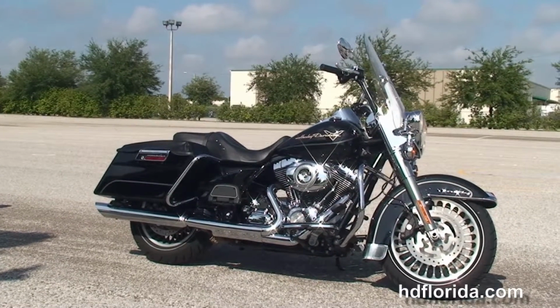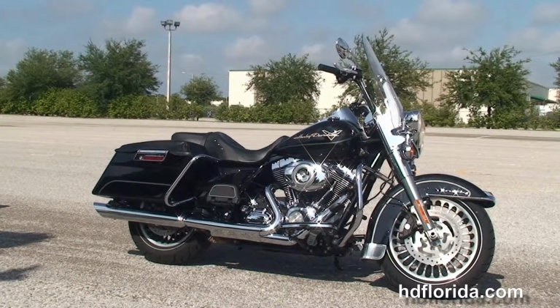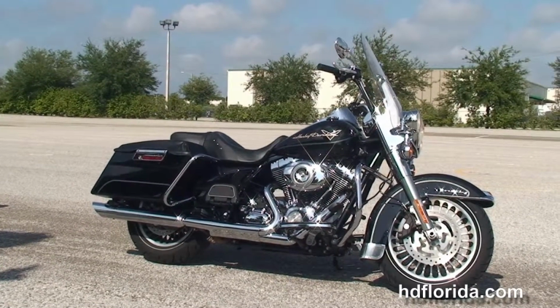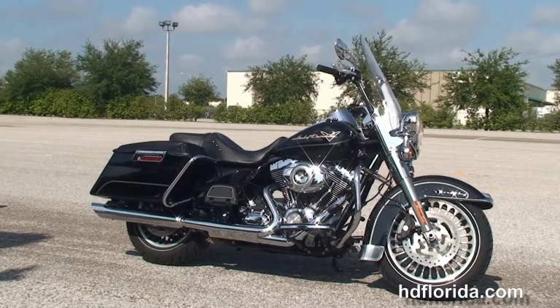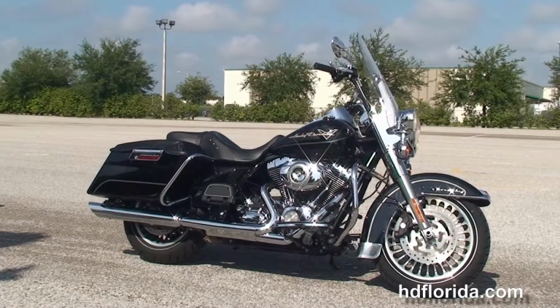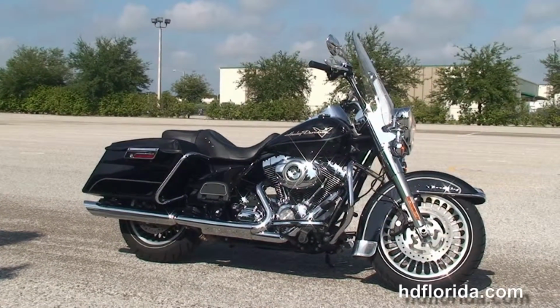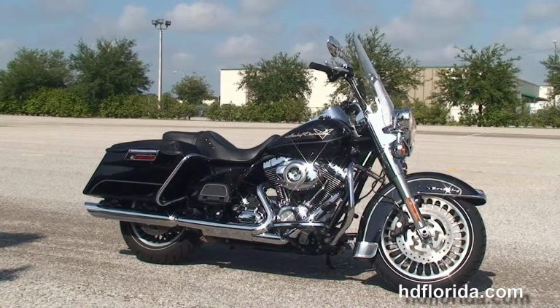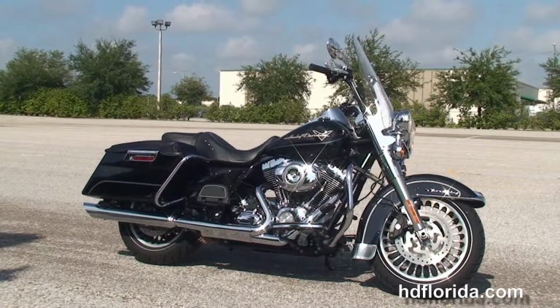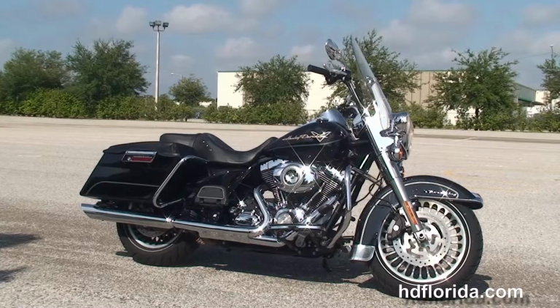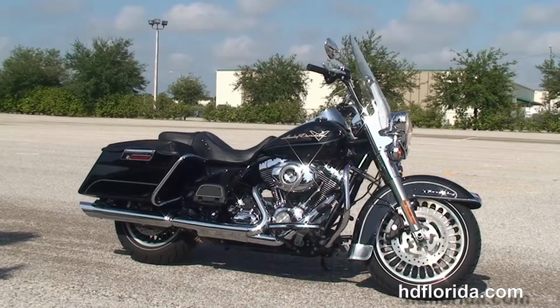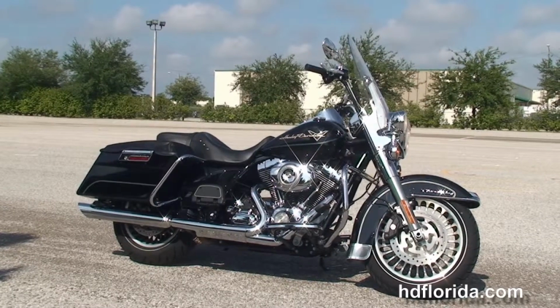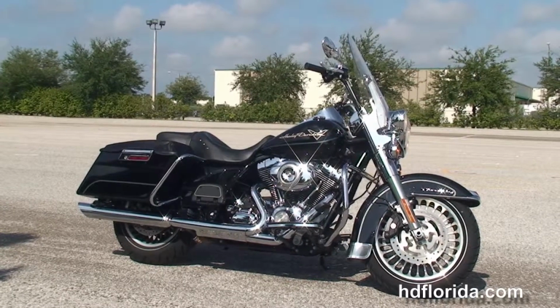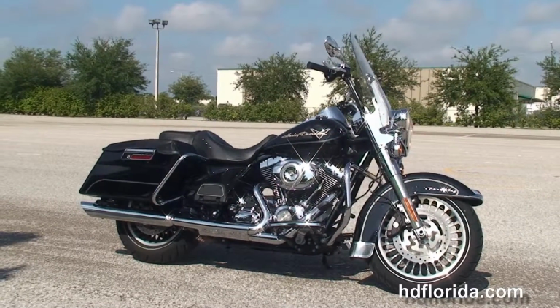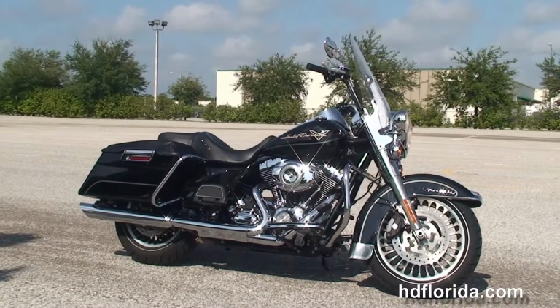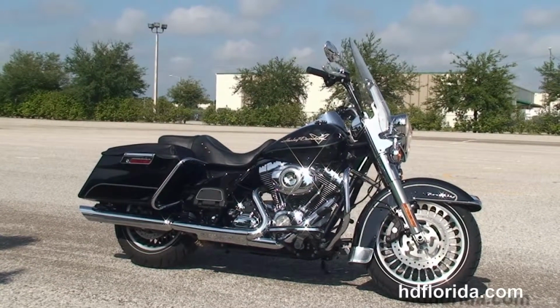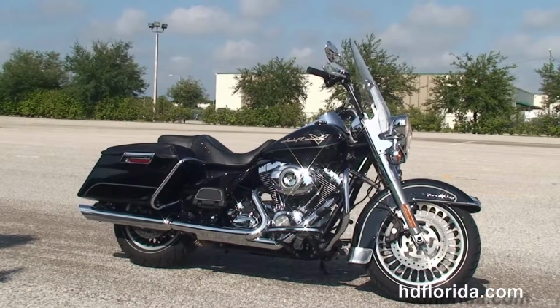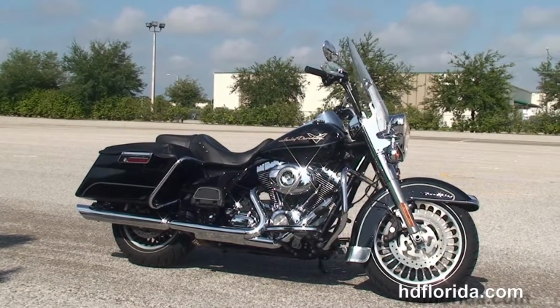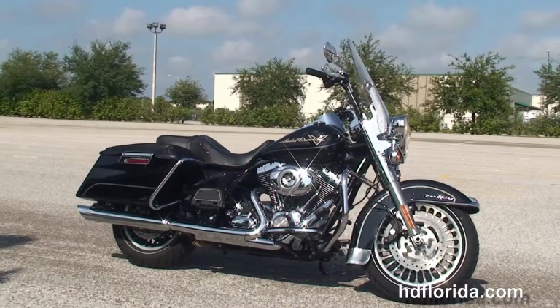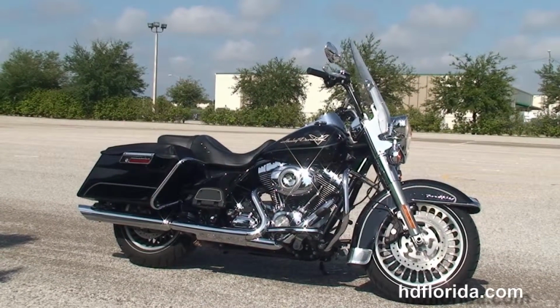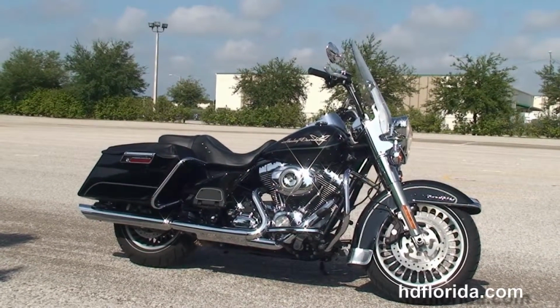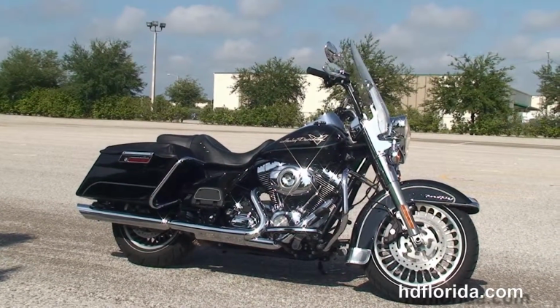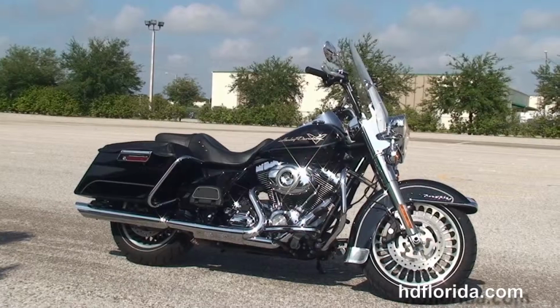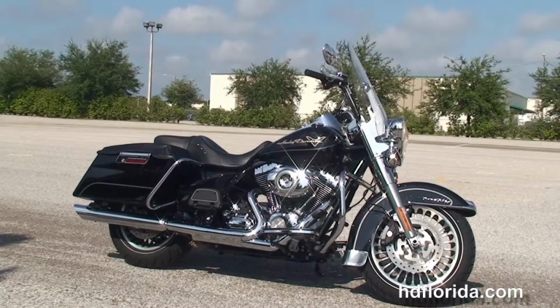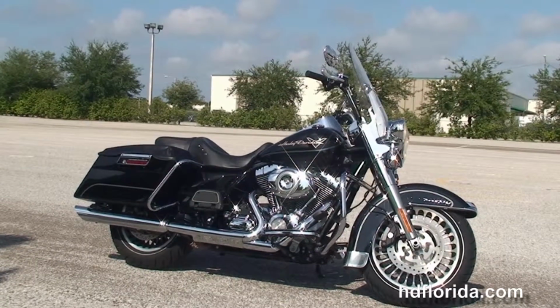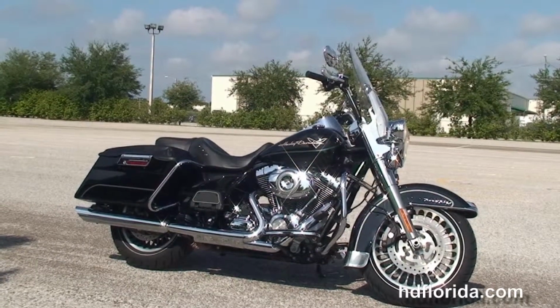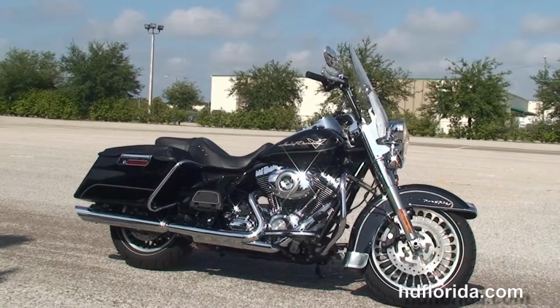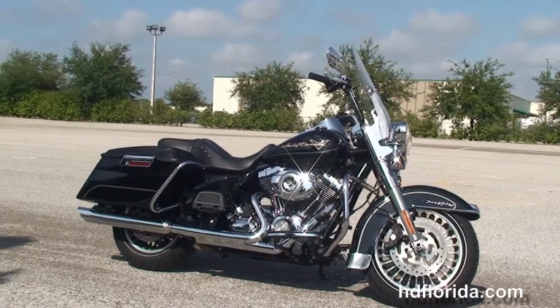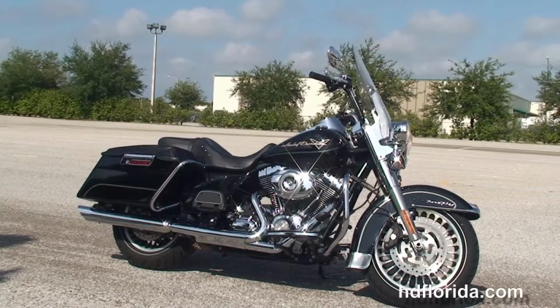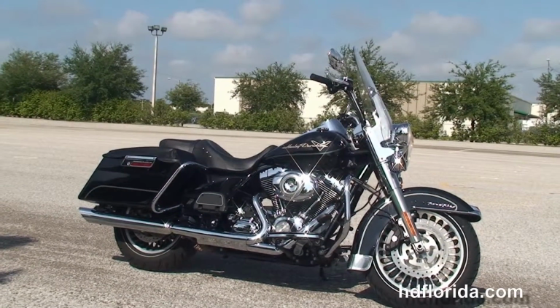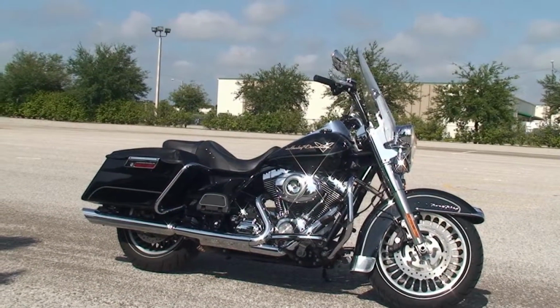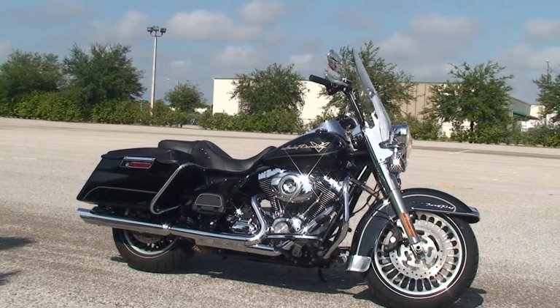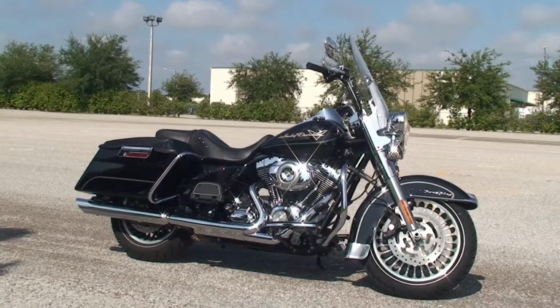We ship used bikes anywhere in the world. For more information on this Road King, click the link below, and to see the rest of our first-class inventory, visit us at hgflorida.com. We're always open 24/7, and remember, have a rocking, smoking, adrenaline-filled Harley day.